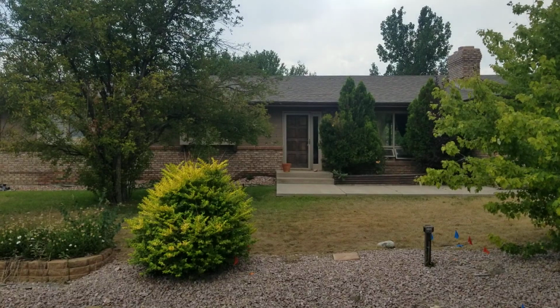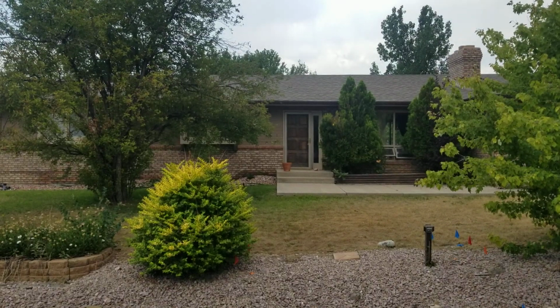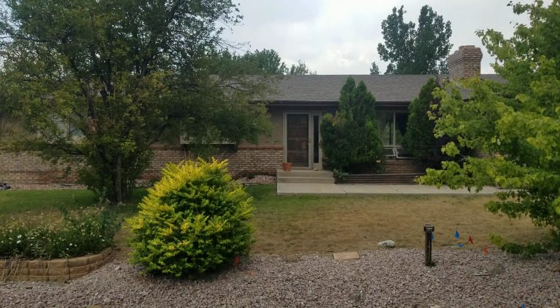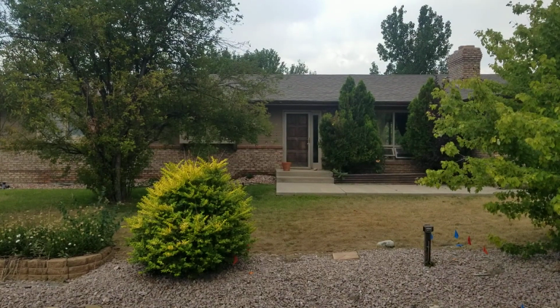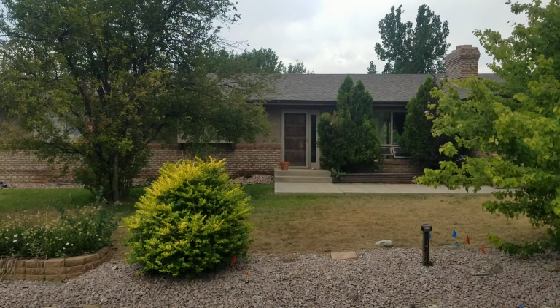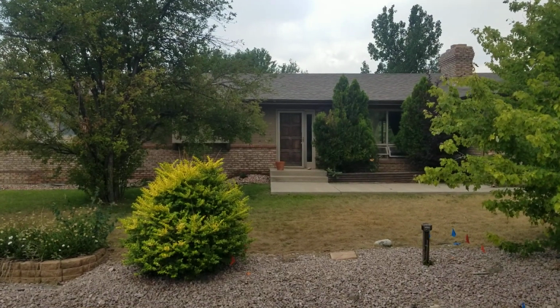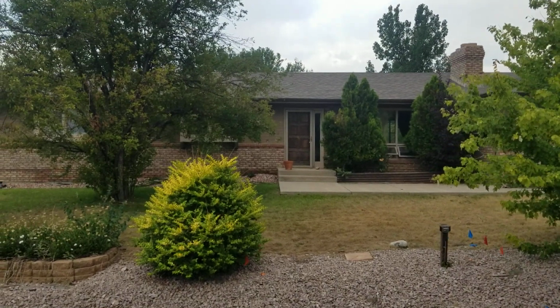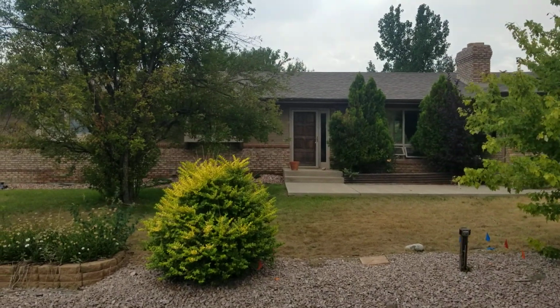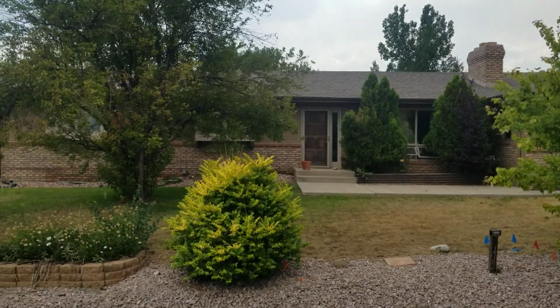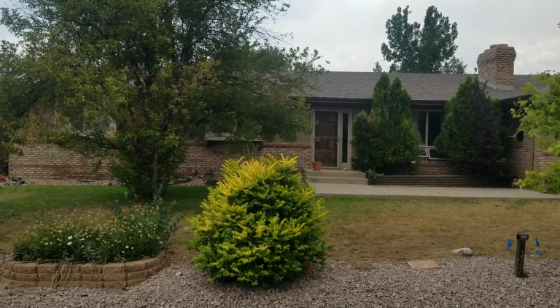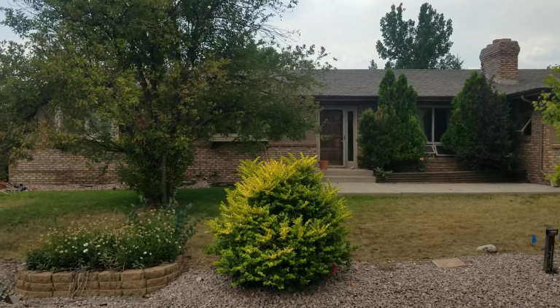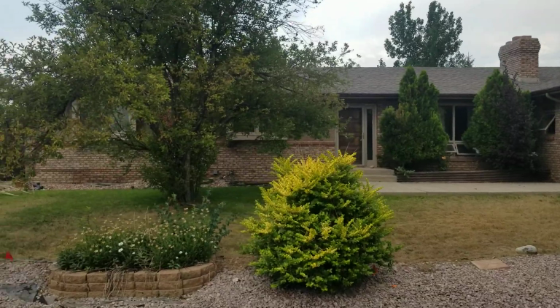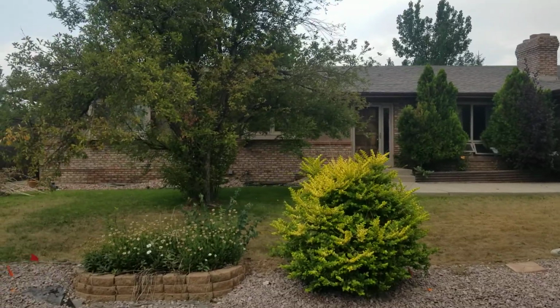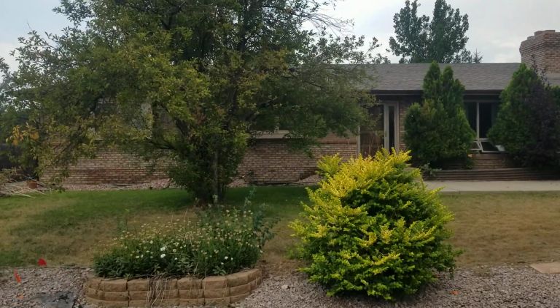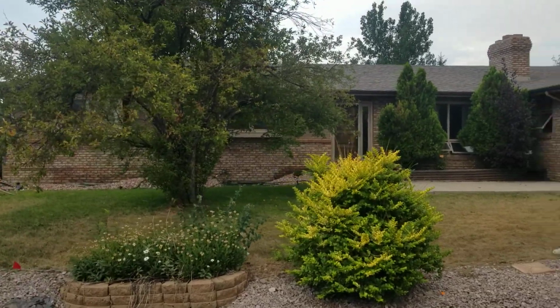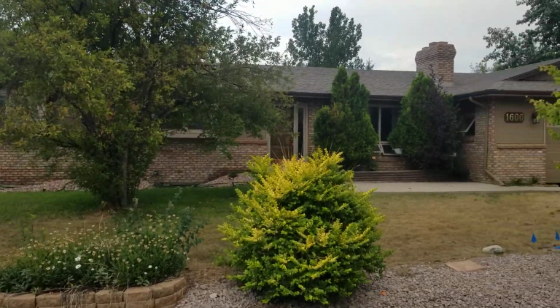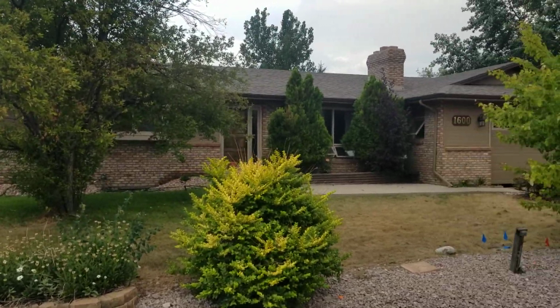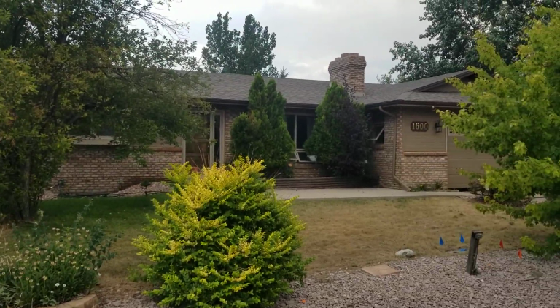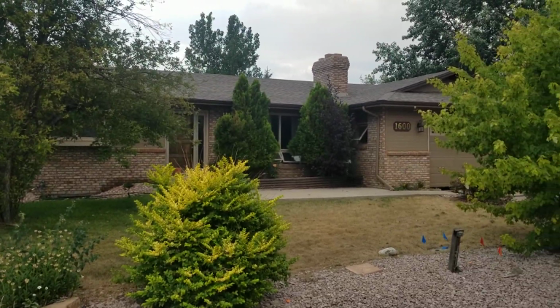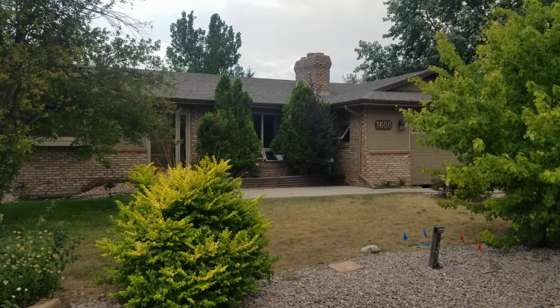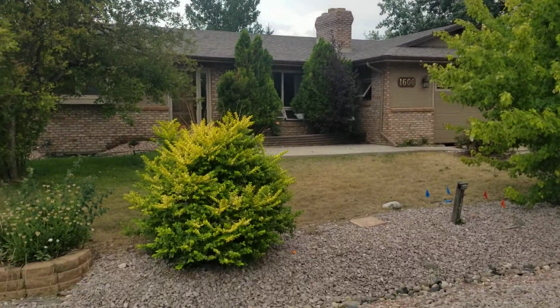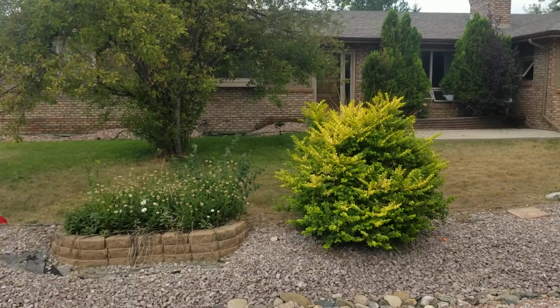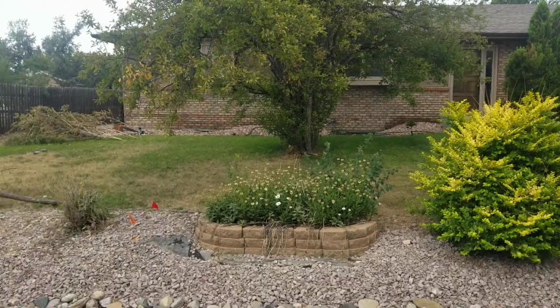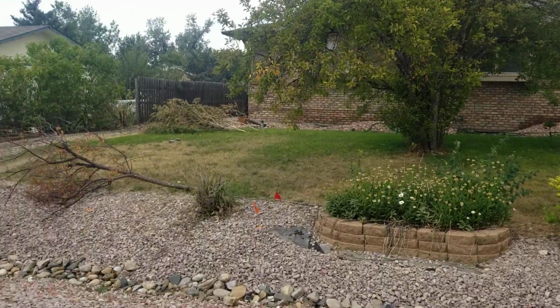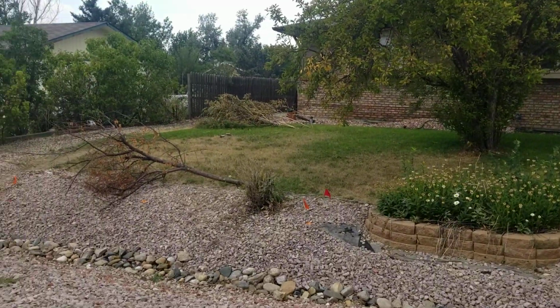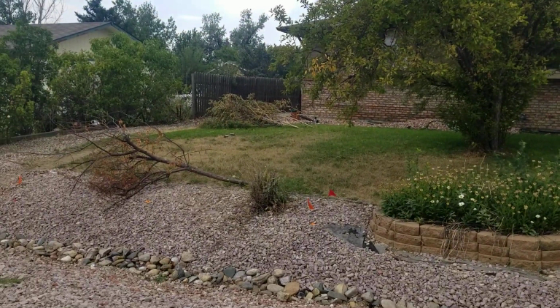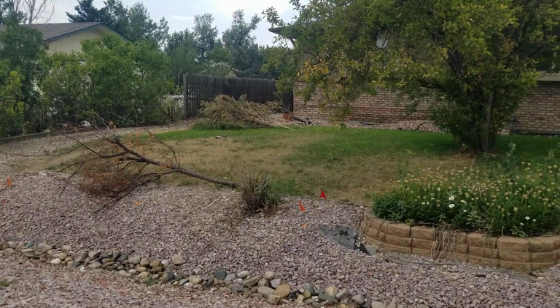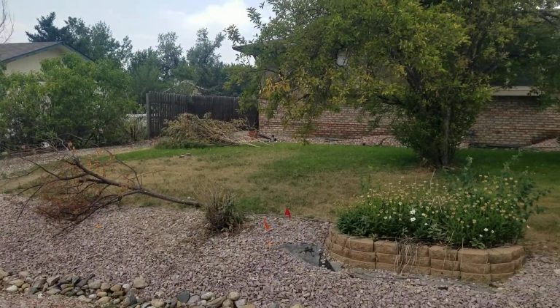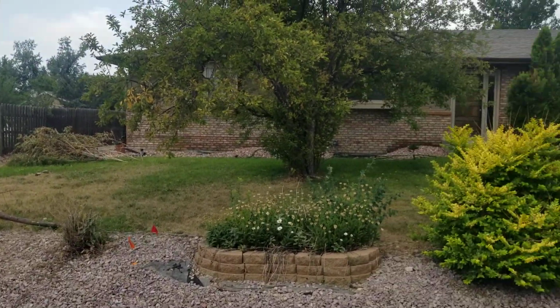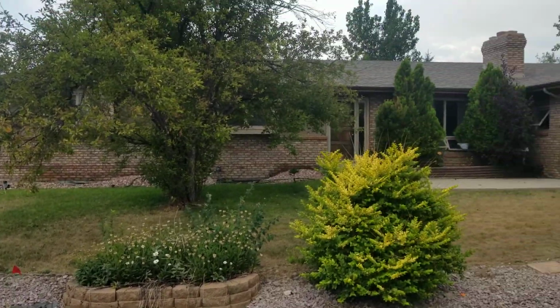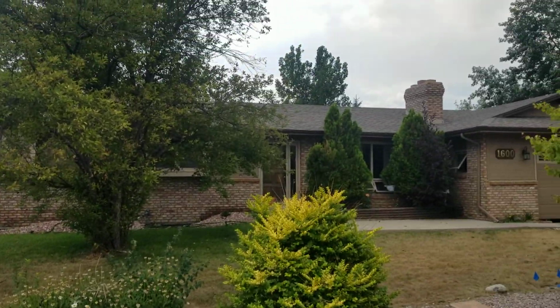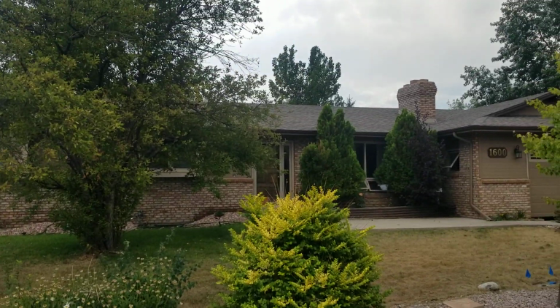Hey, it's Mark Ferguson with Invest For More. I am standing outside my bad foundation house flip. We're doing another update on this house as the foundation gets repaired. Even though you can't see a whole lot going on, there is a lot happening inside the house we will show you.